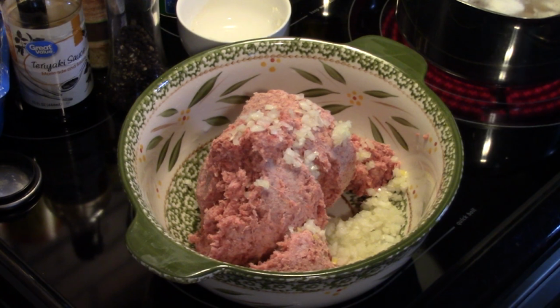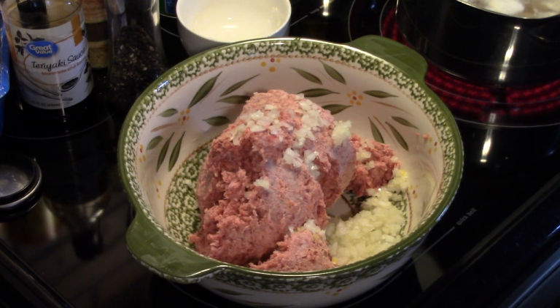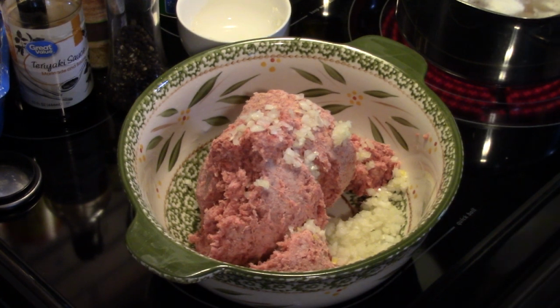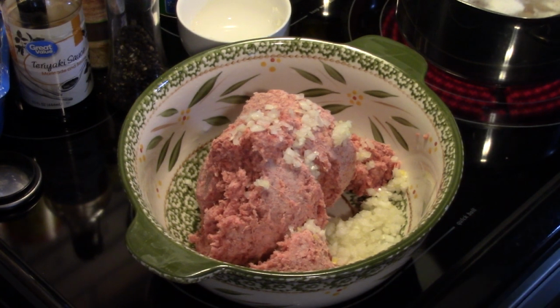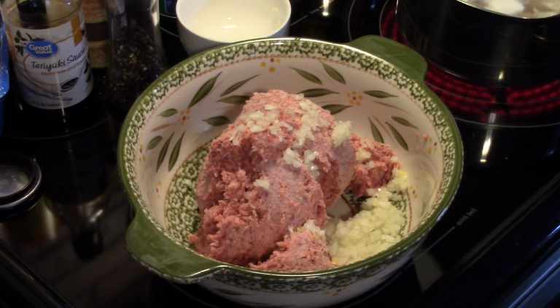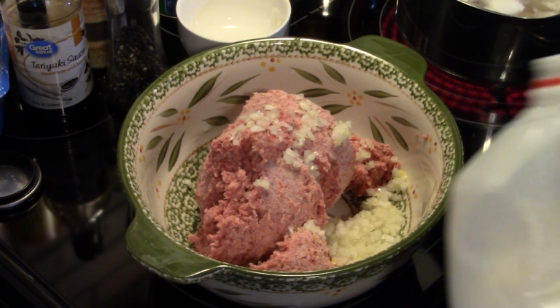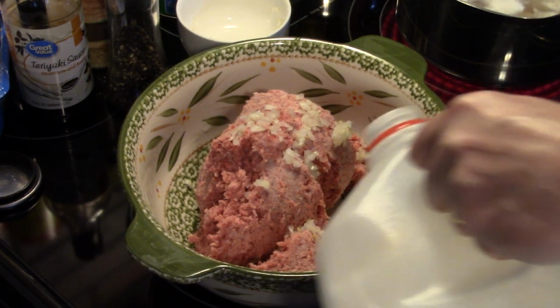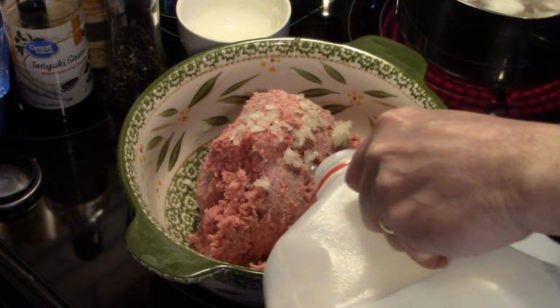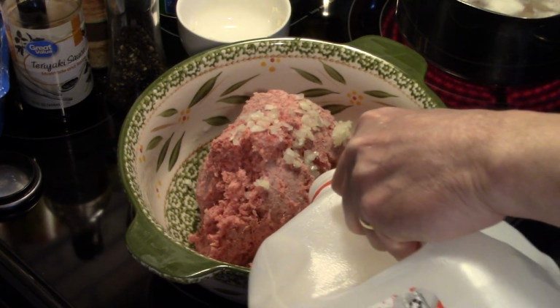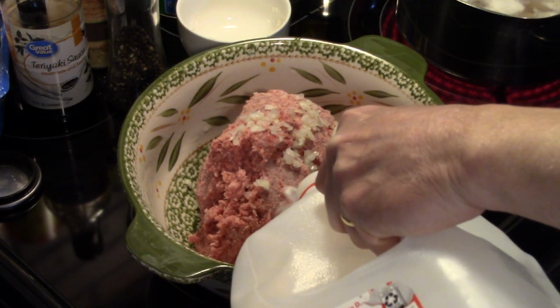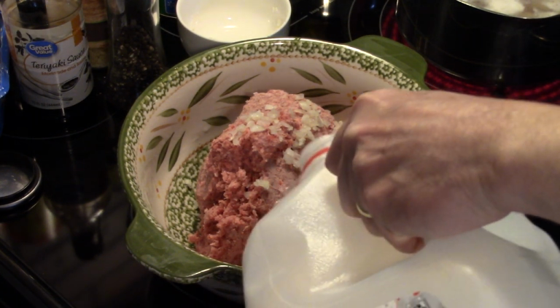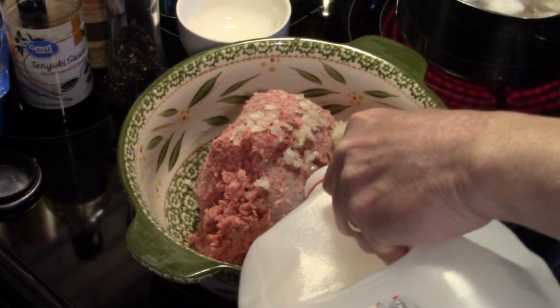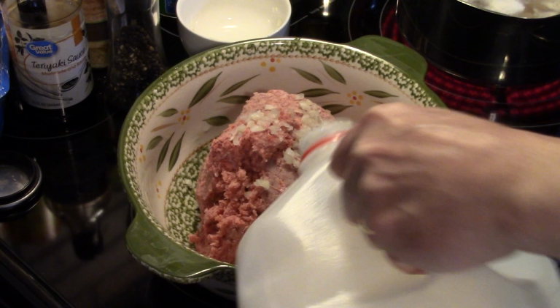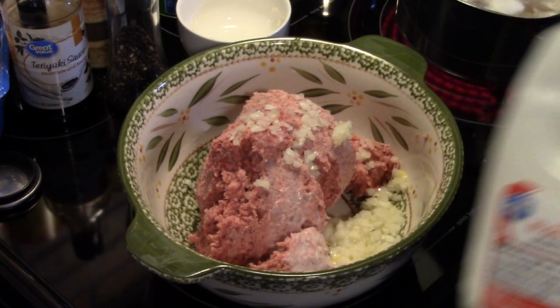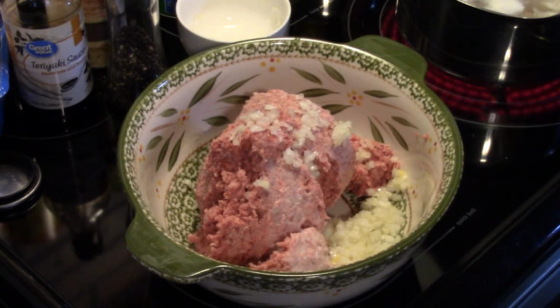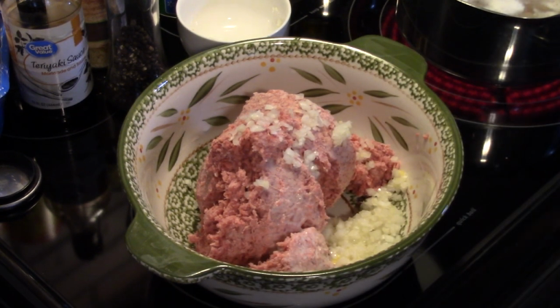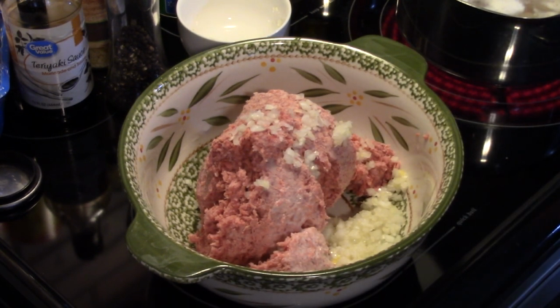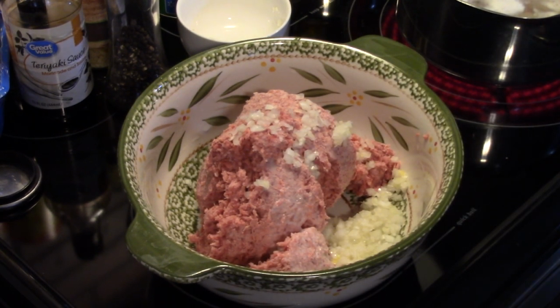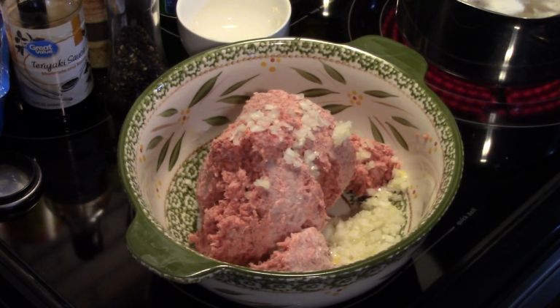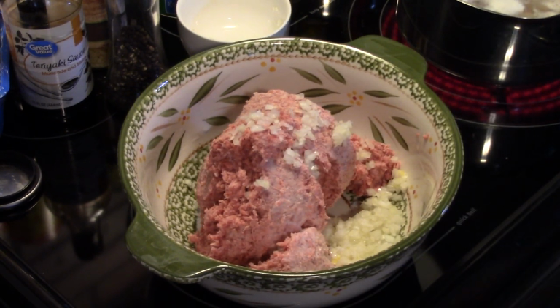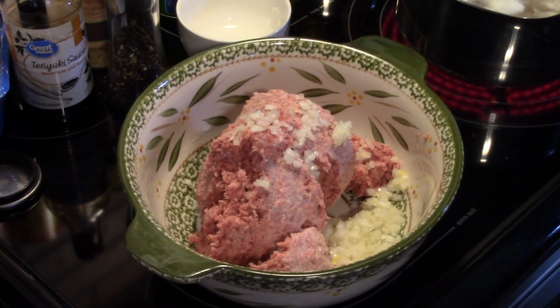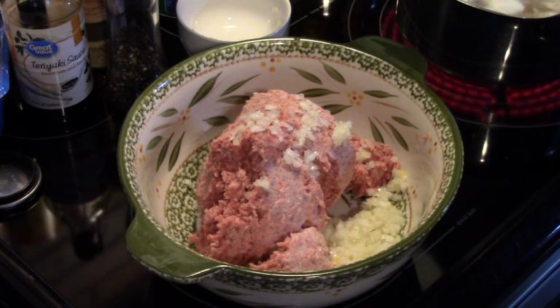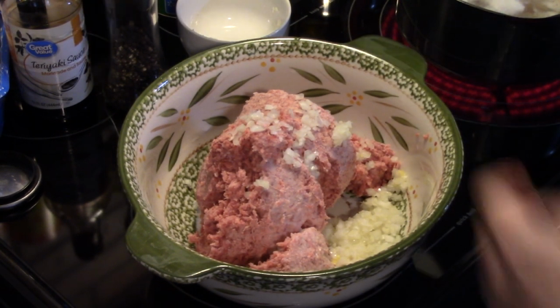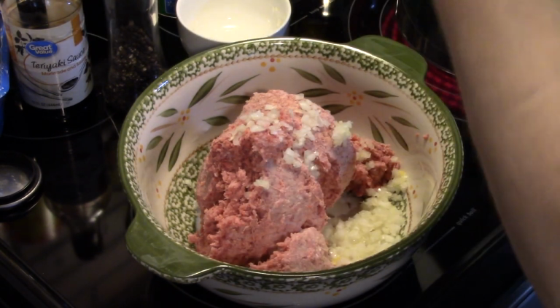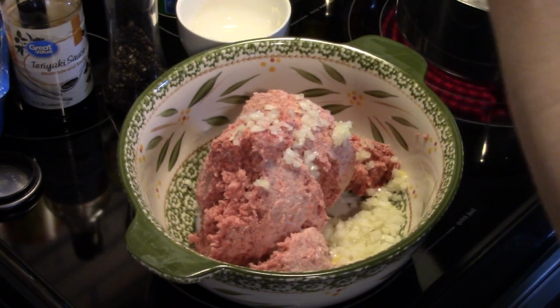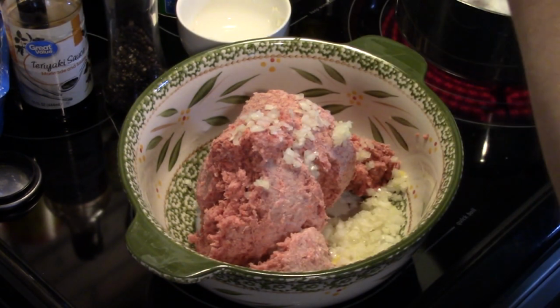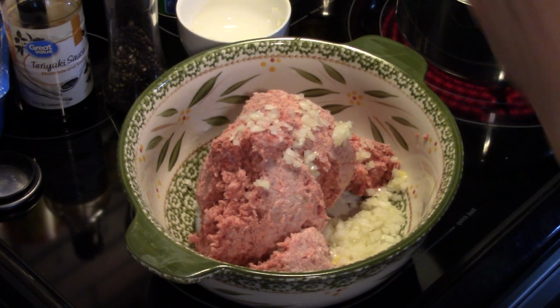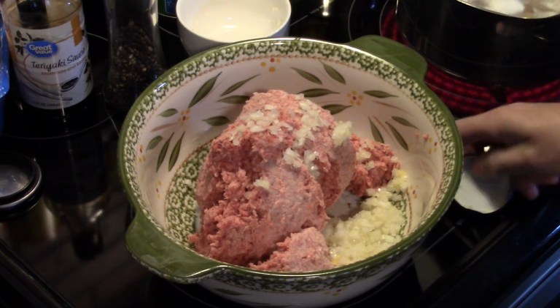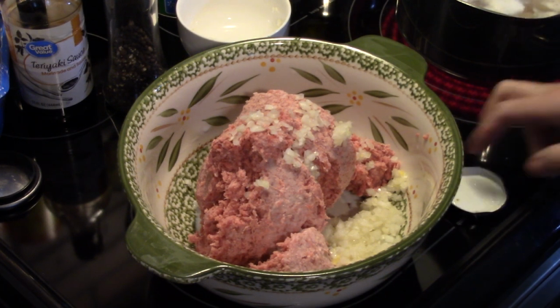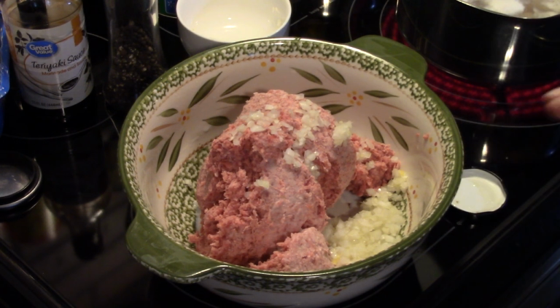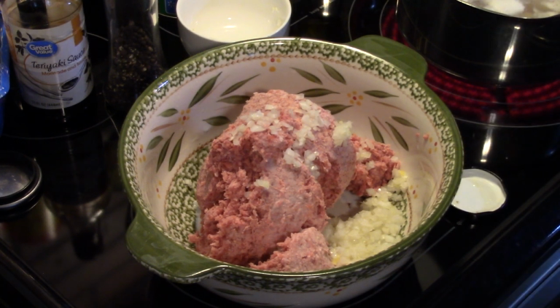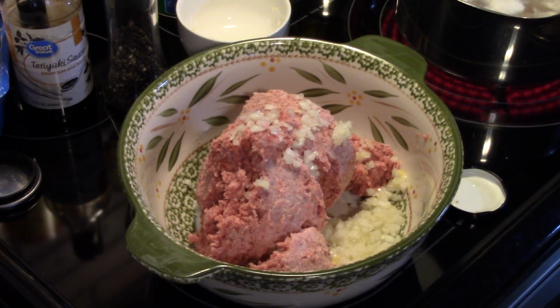I'm going to put about a quarter of a cup of milk in. I'm going to add in some garlic — I'm using pre-diced from a jar, but if you use fresh, use about two cloves diced up fine.